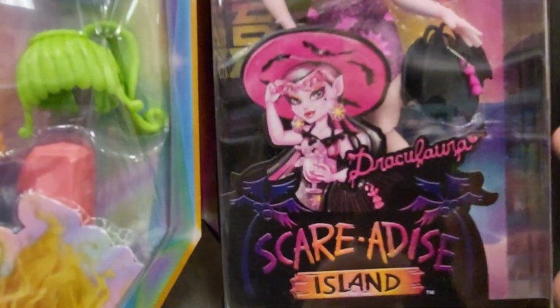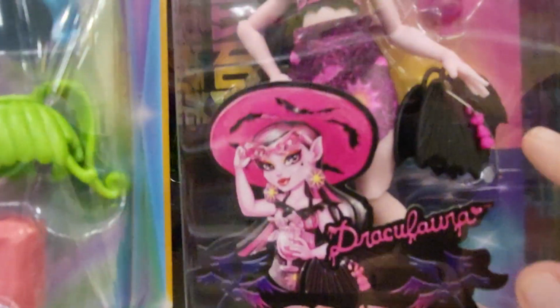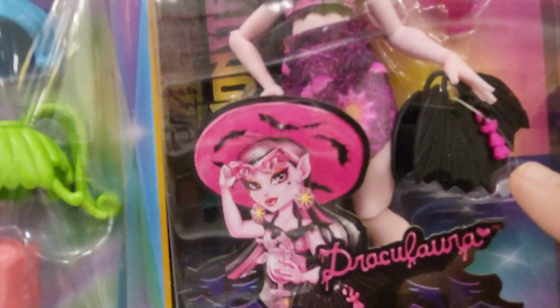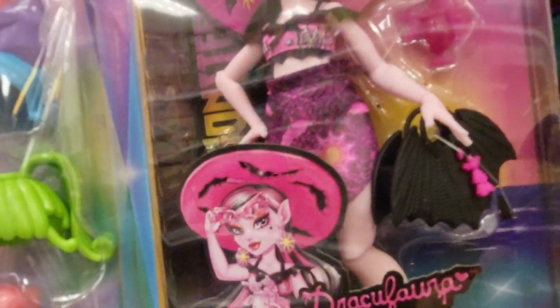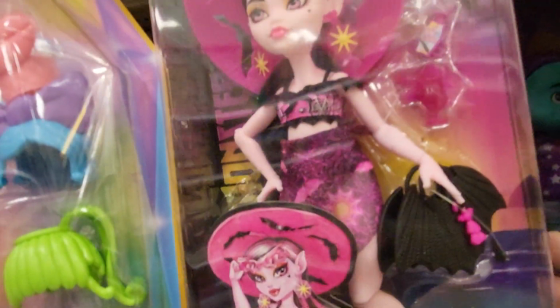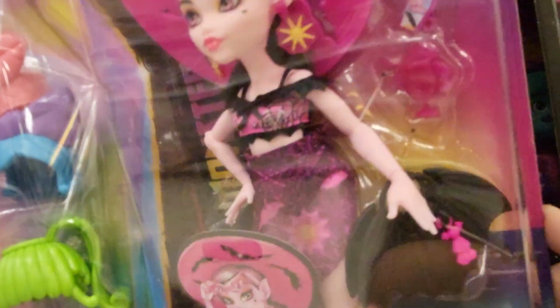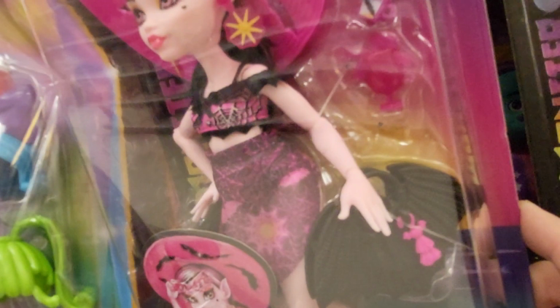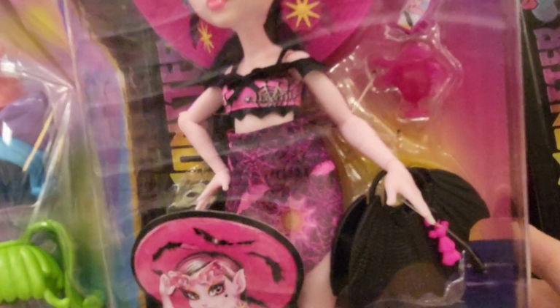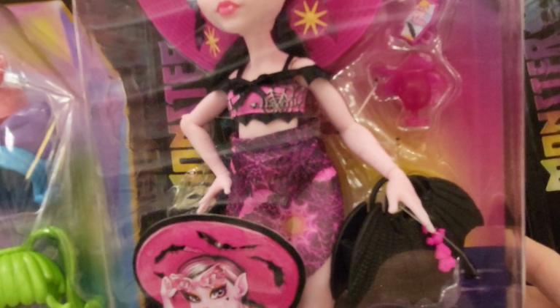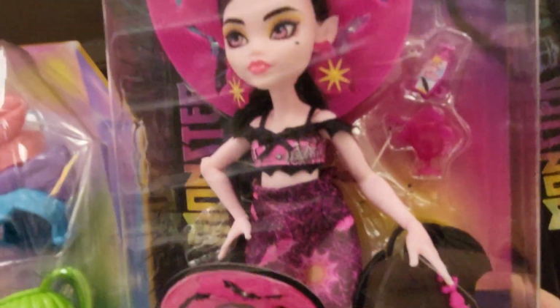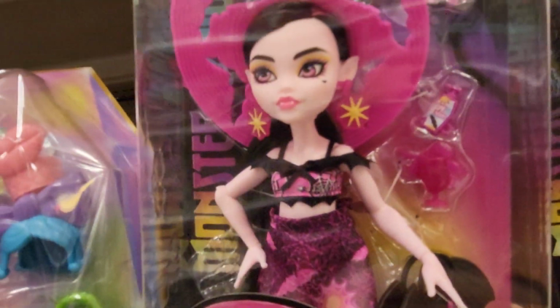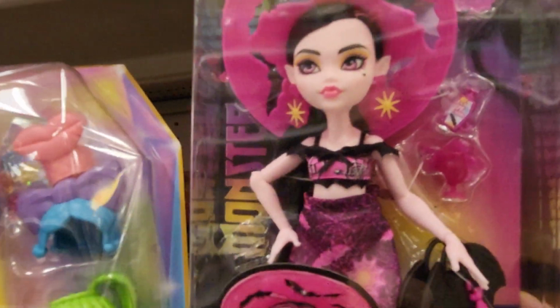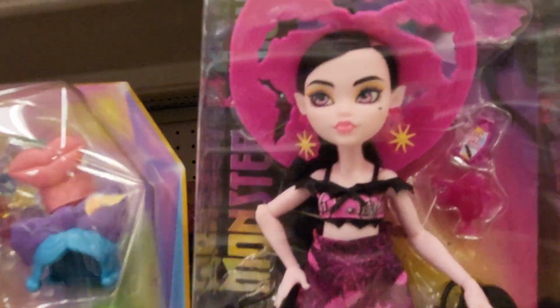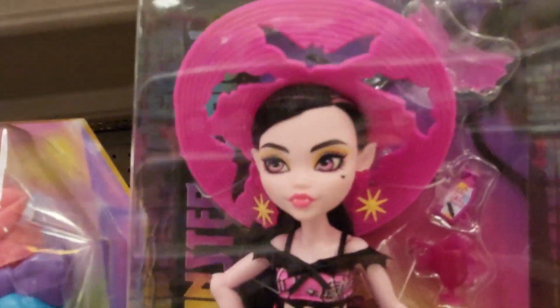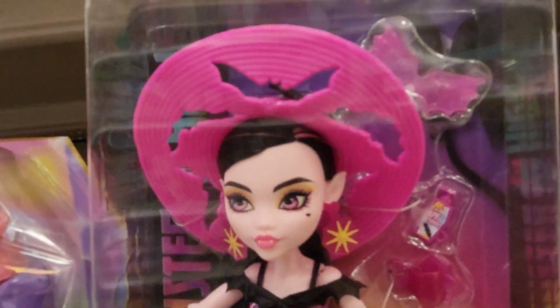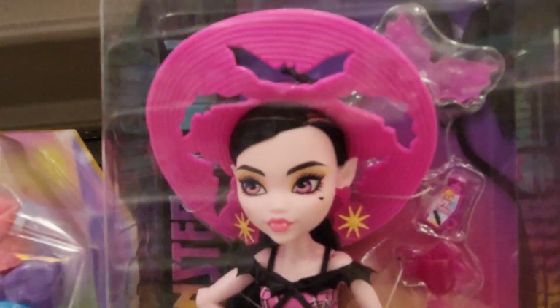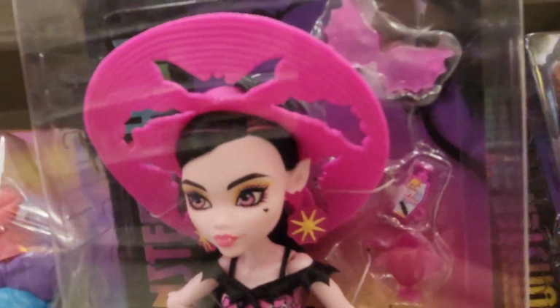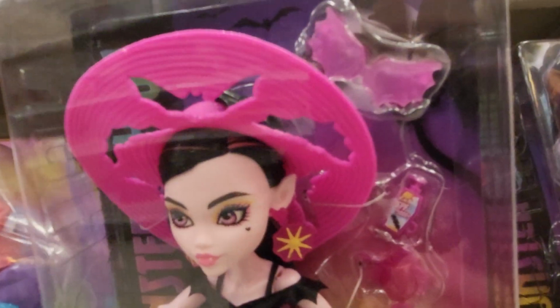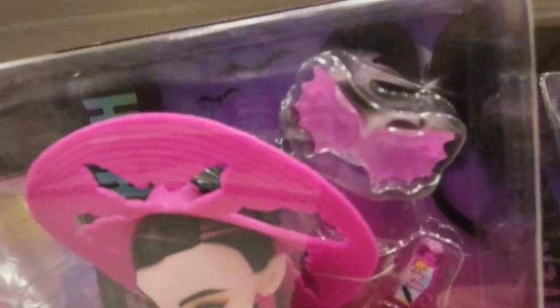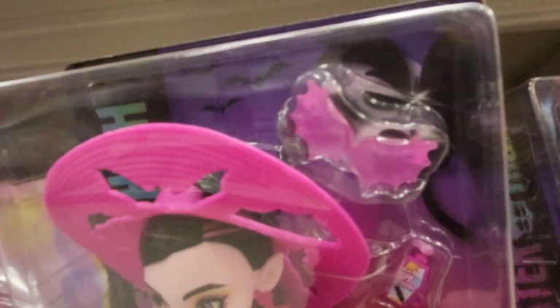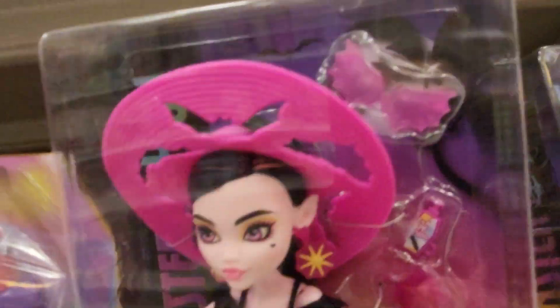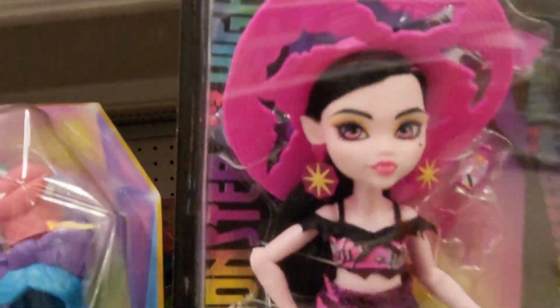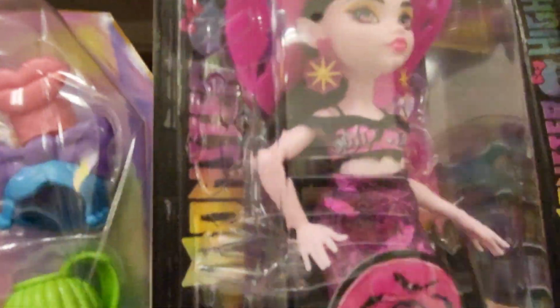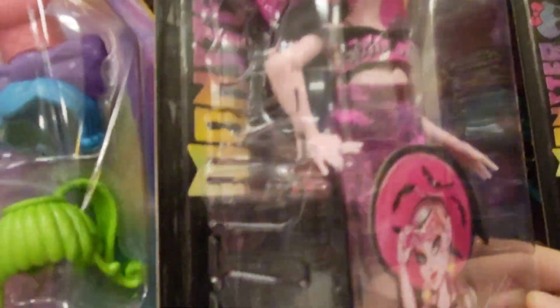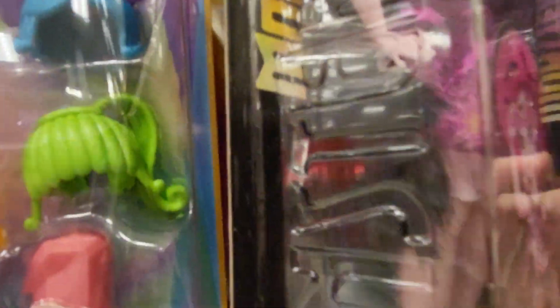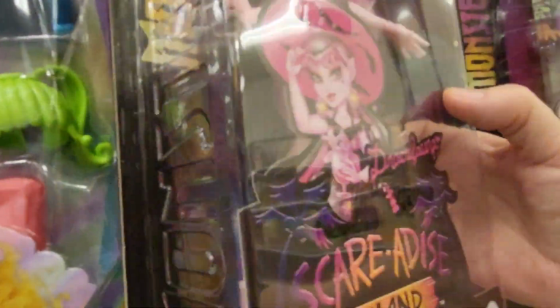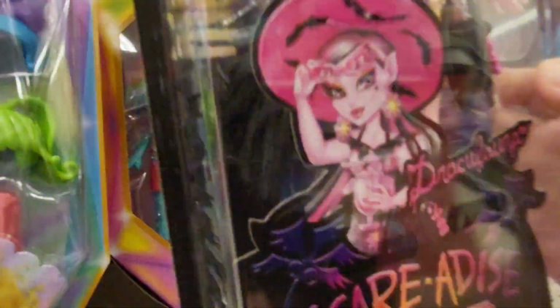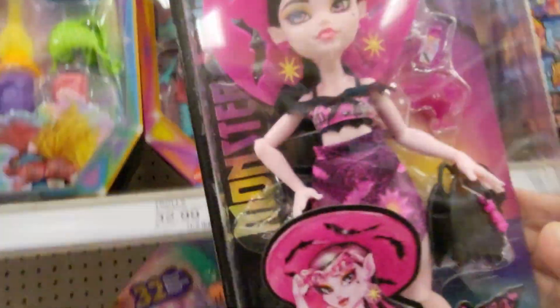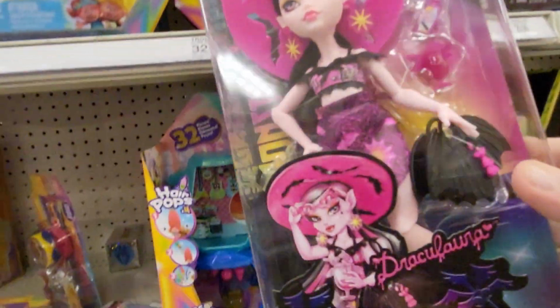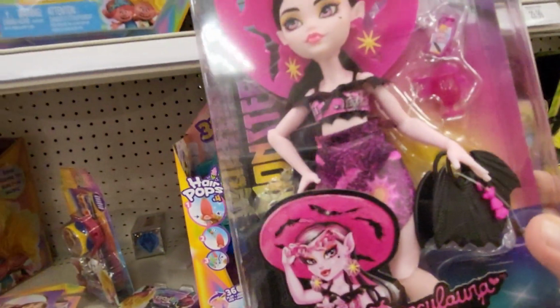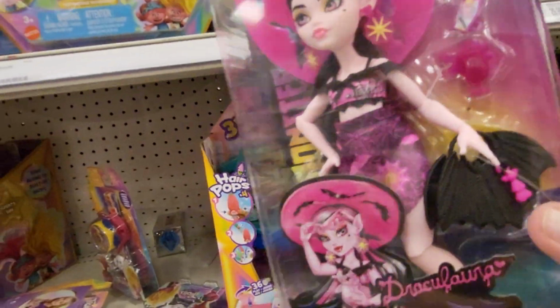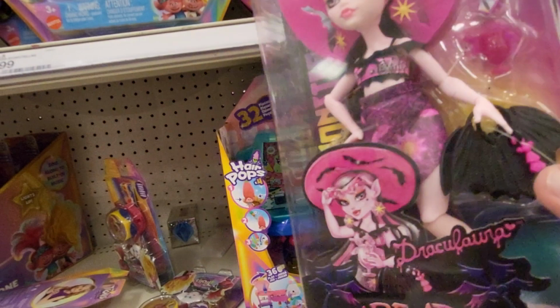She has a bat purse which is really neat. Her hat has bats on it. She has bat glasses. Very long hair. The lights are really hard to see in here.